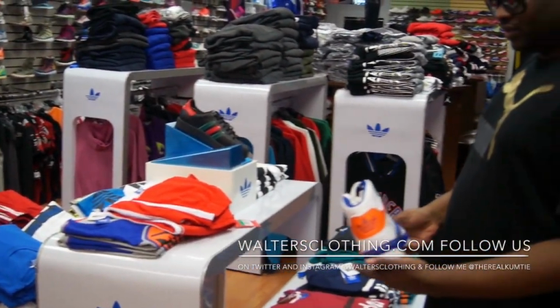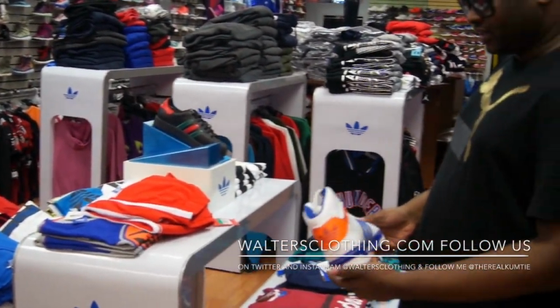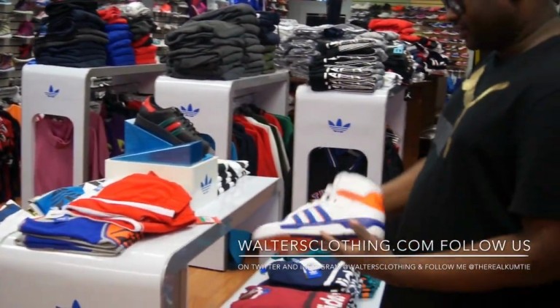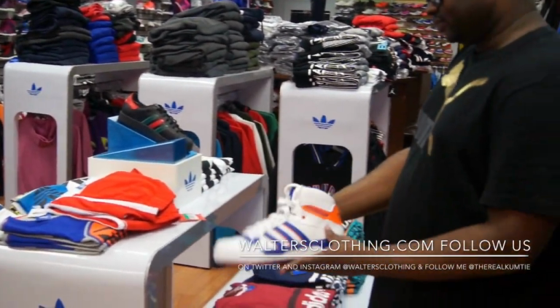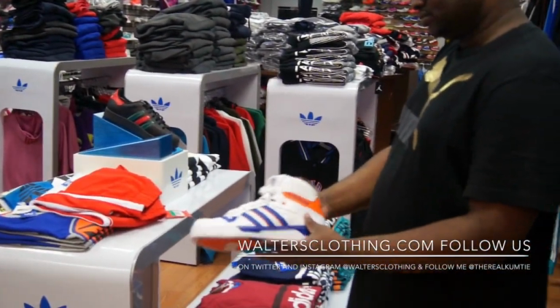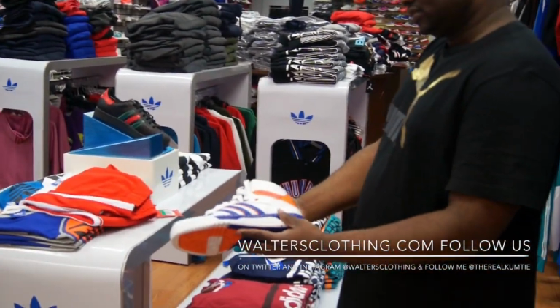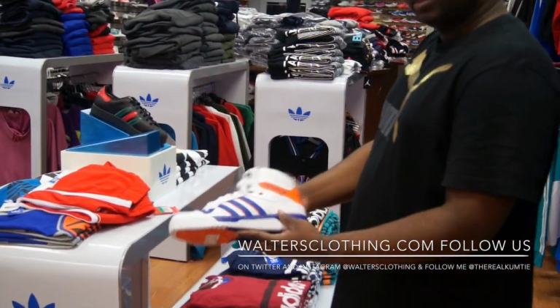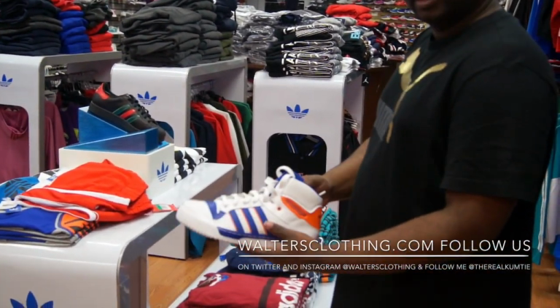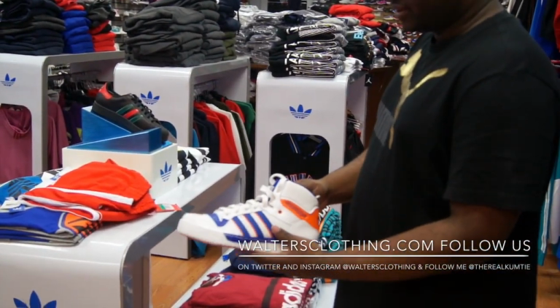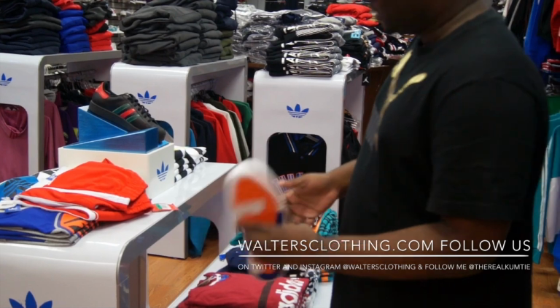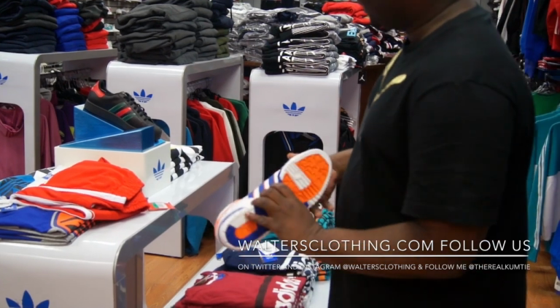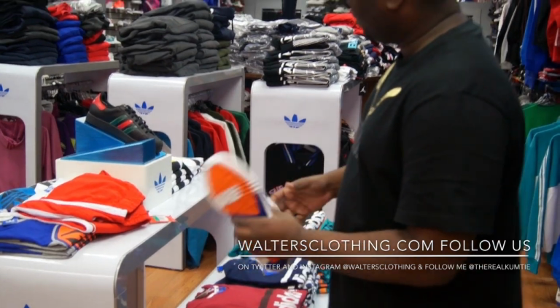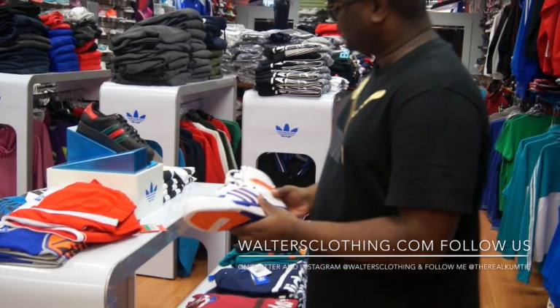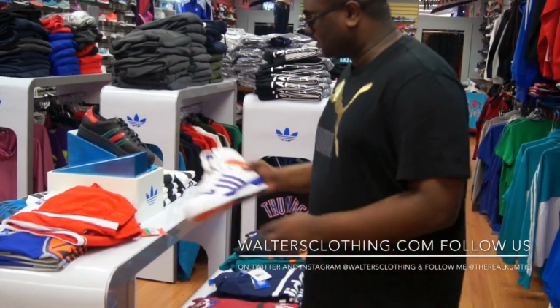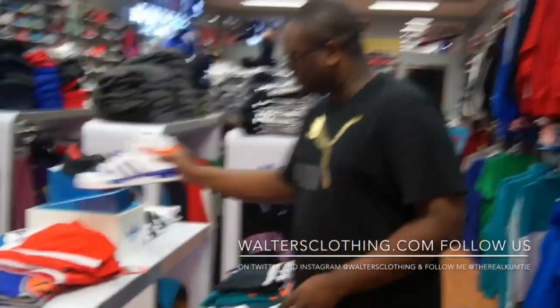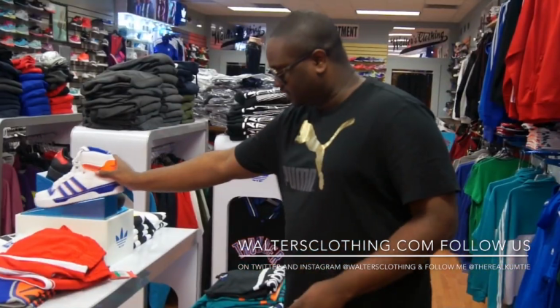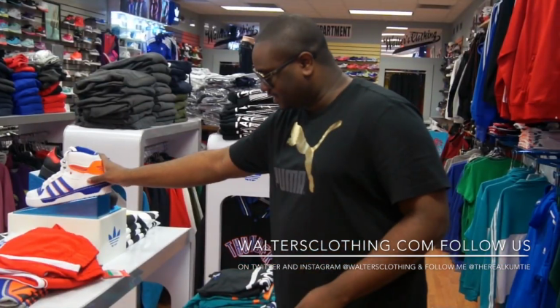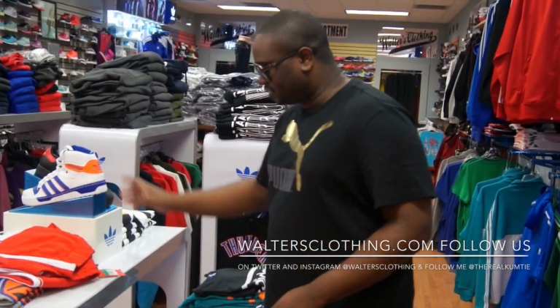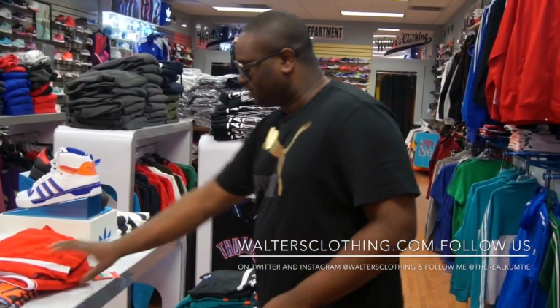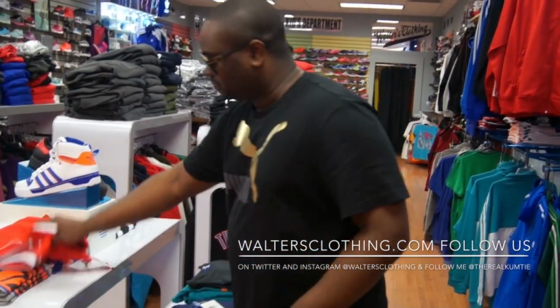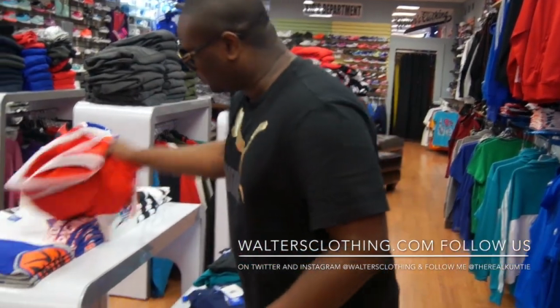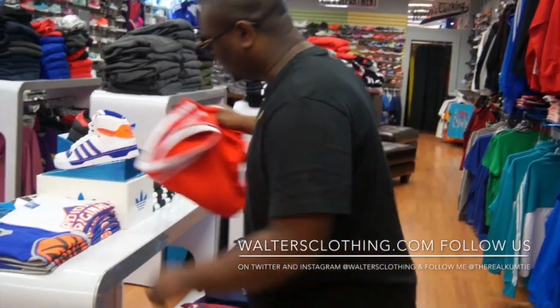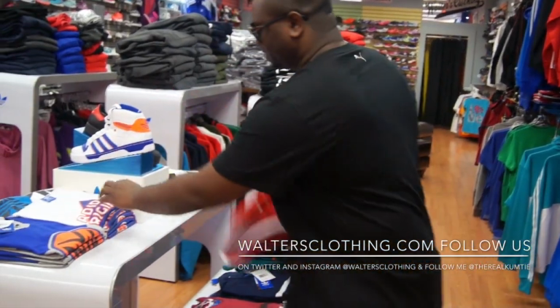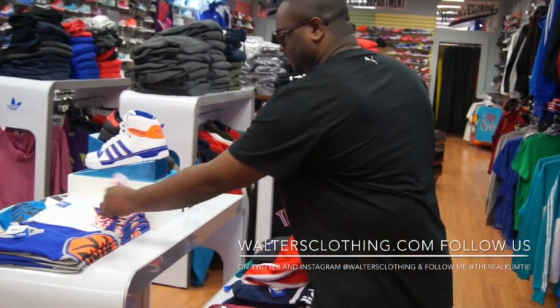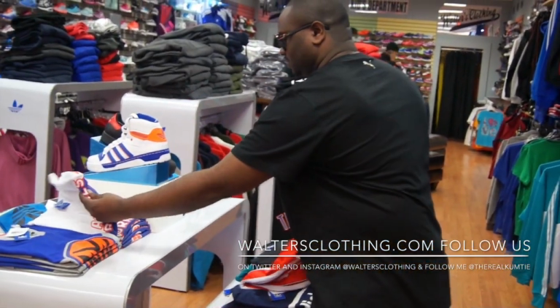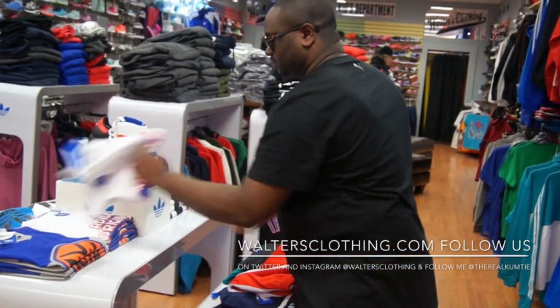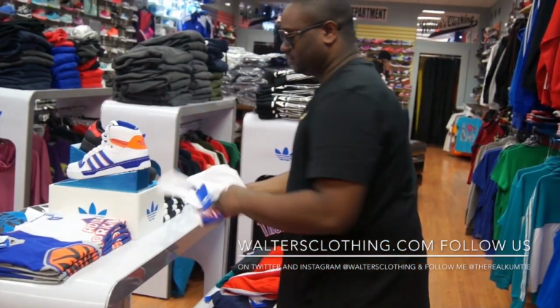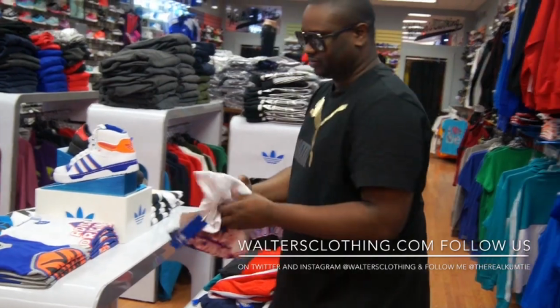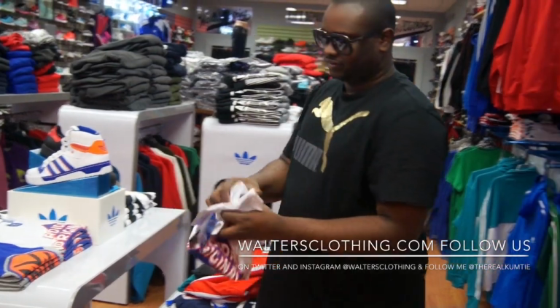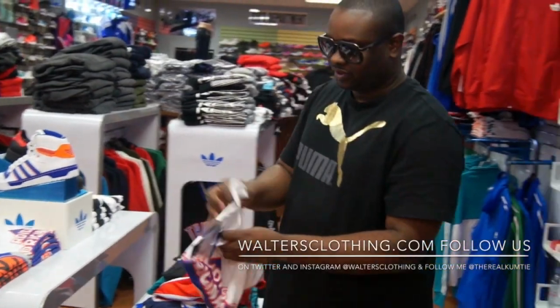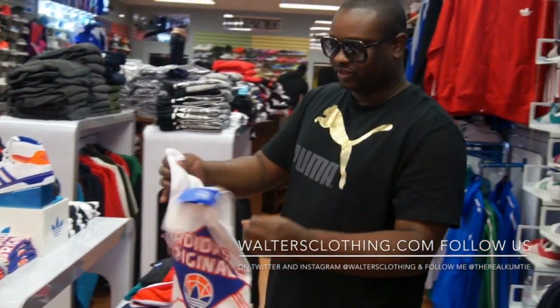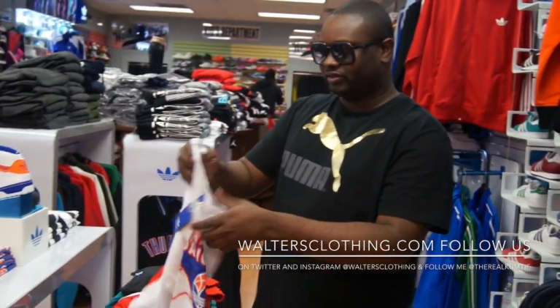We brought the Dealers back out January 10th — we still have a few sizes left. And we have a couple shirts and sweatshirts as well.